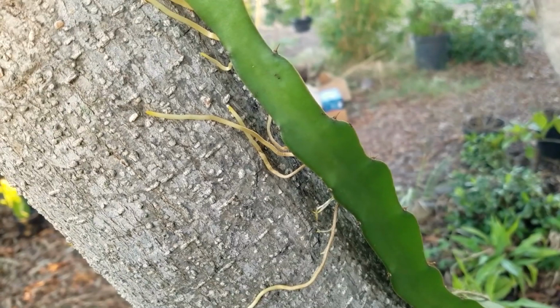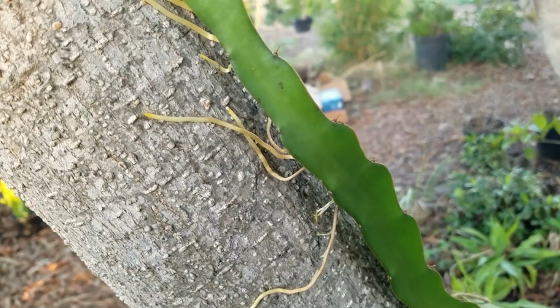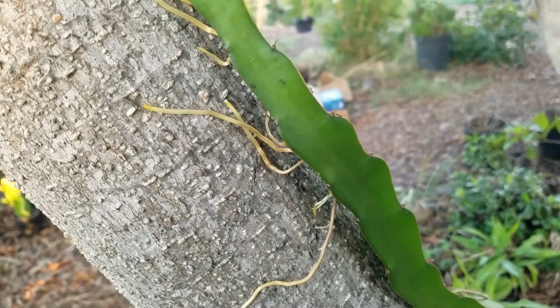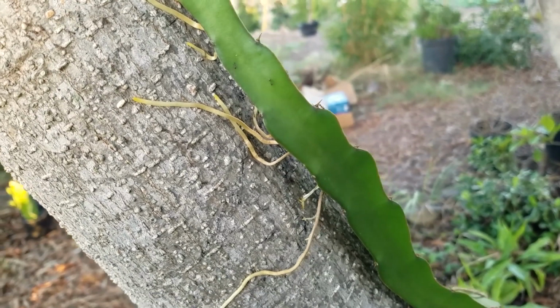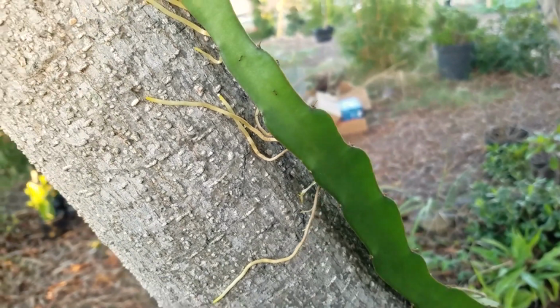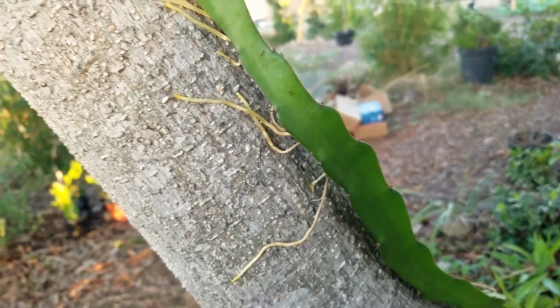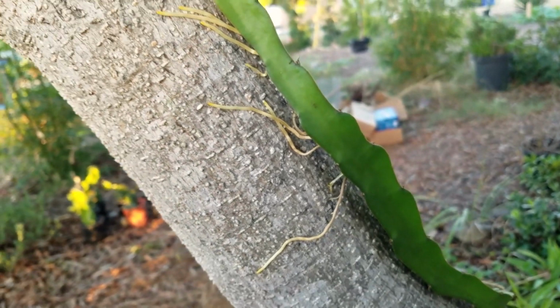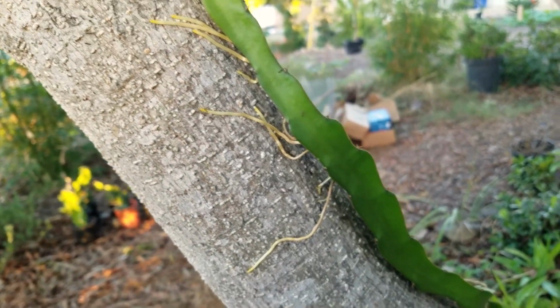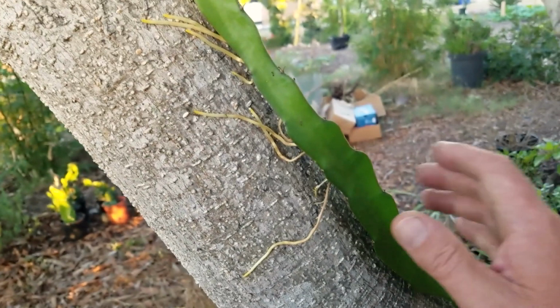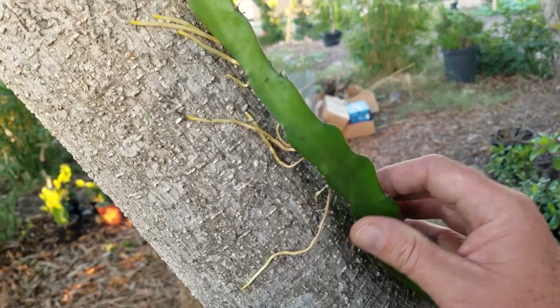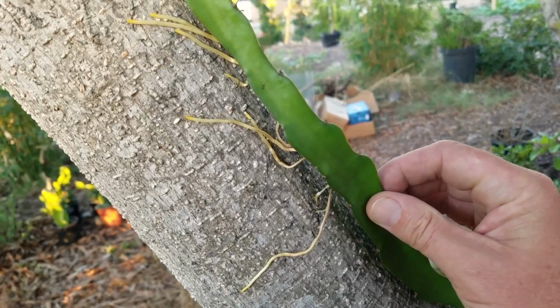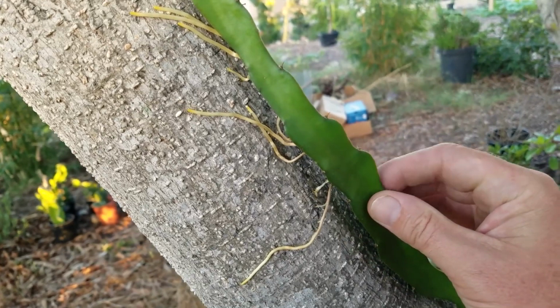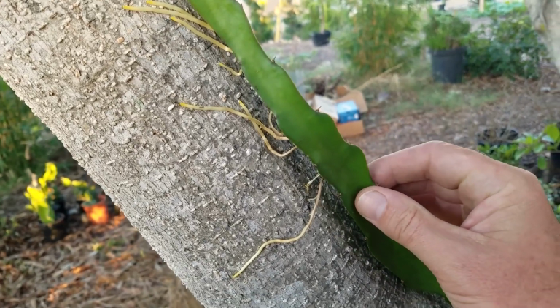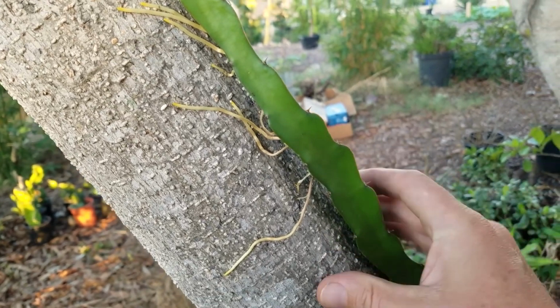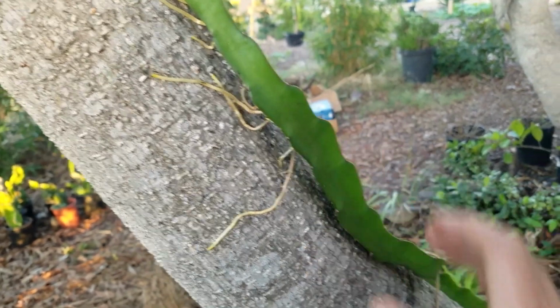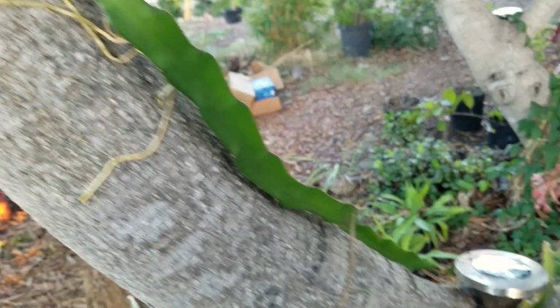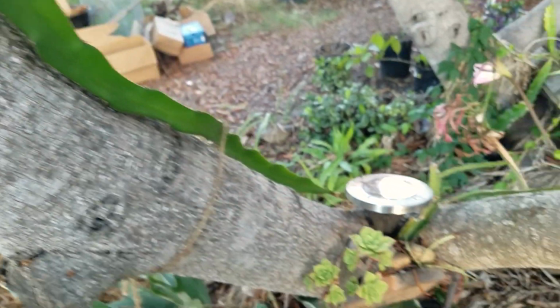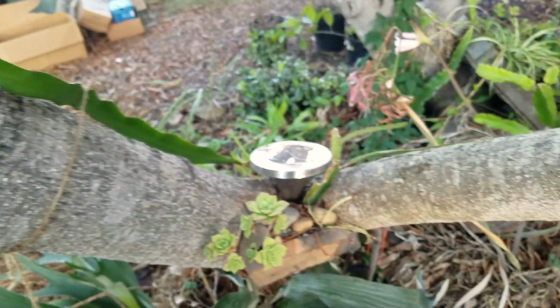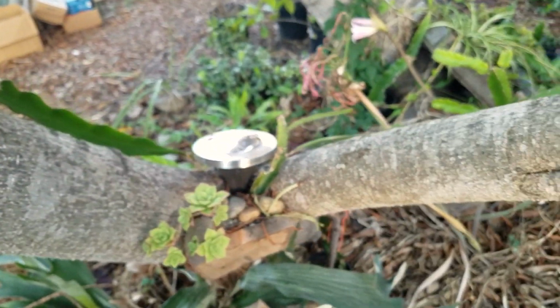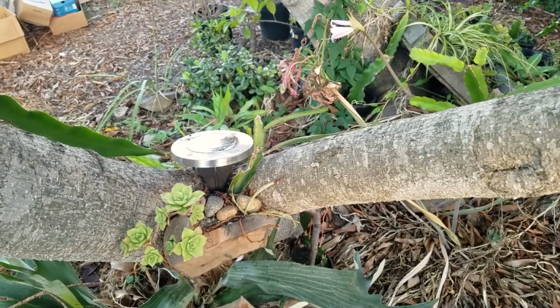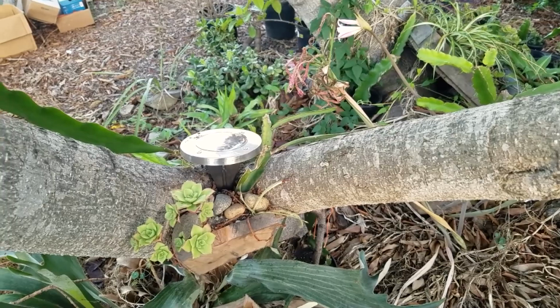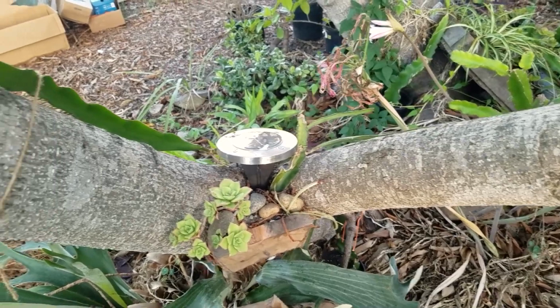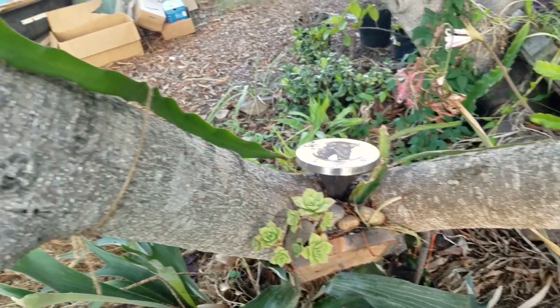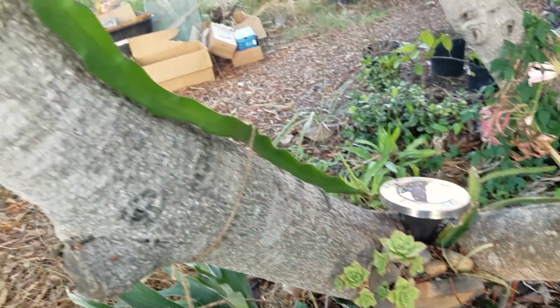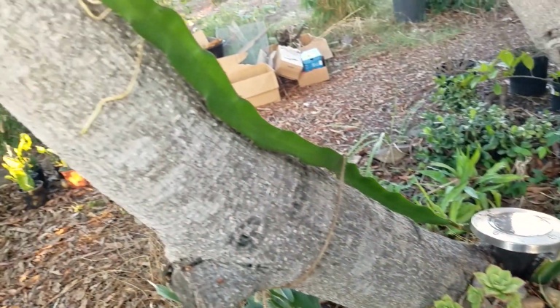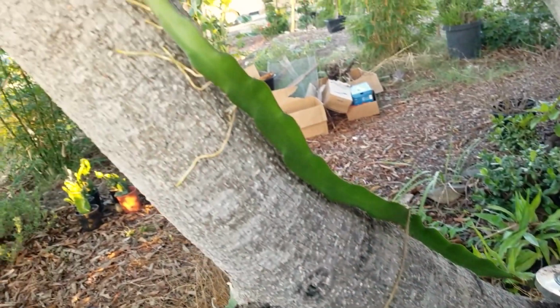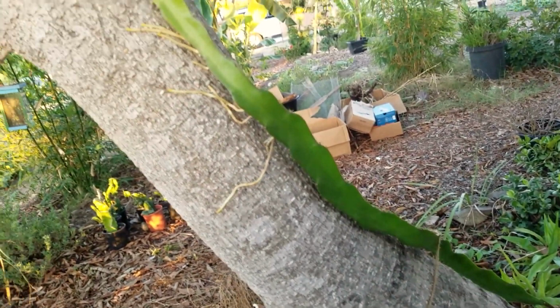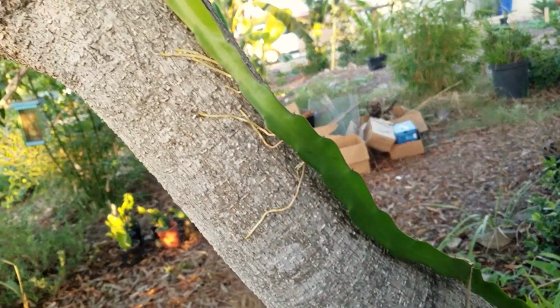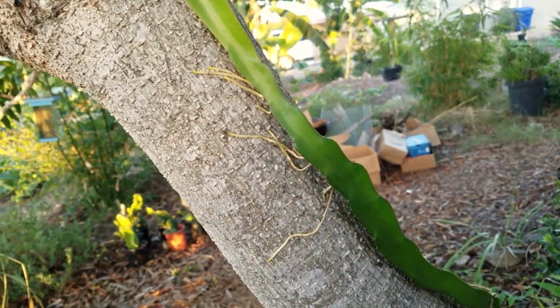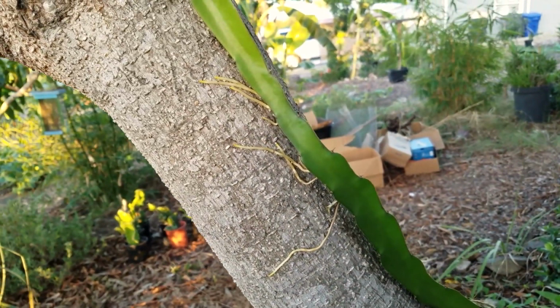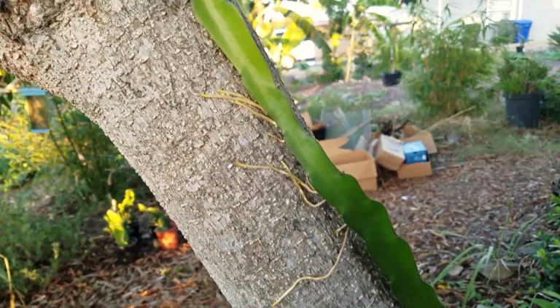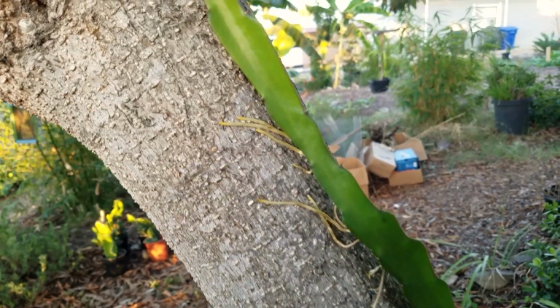What's up guys? Just wanted to do a quick video on this dragon fruit. This is an unknown species that I put on my fig tree. I kind of wanted to get a little creative and create some sort of natural type of trellis for this guy to creep up.